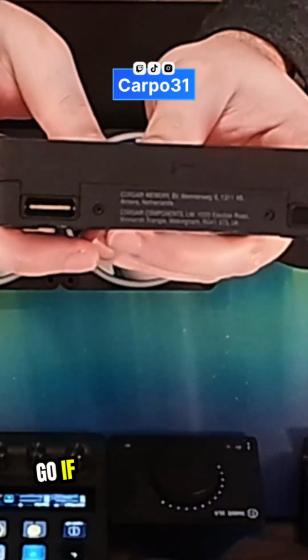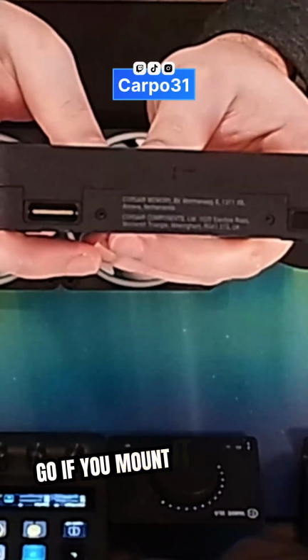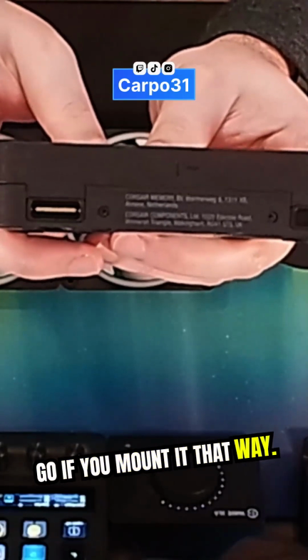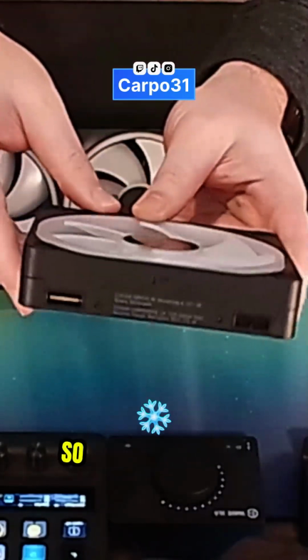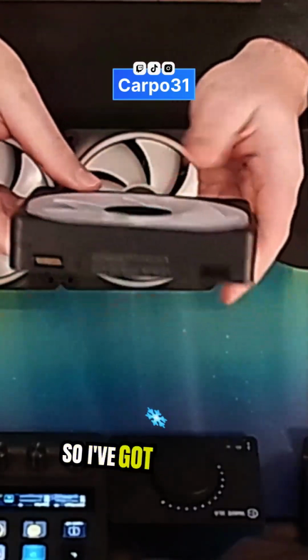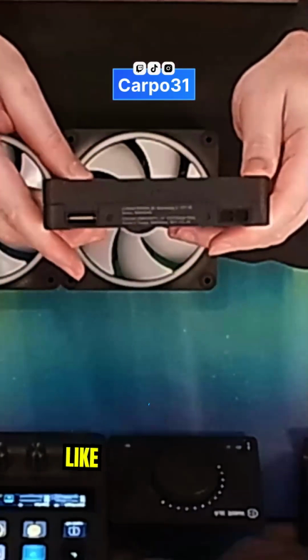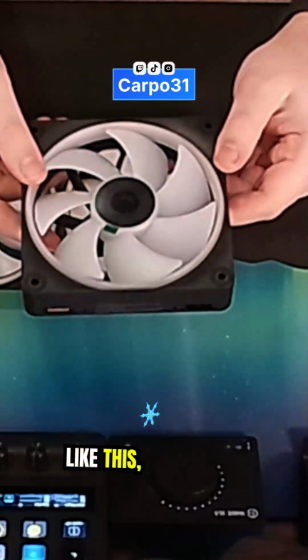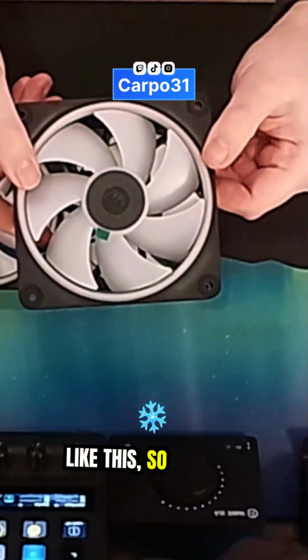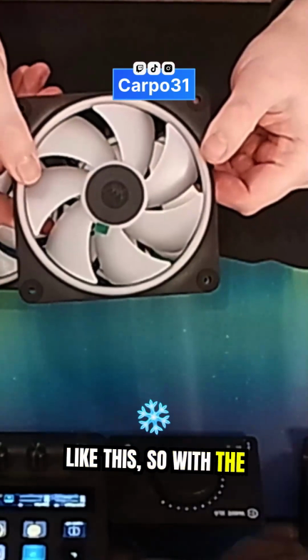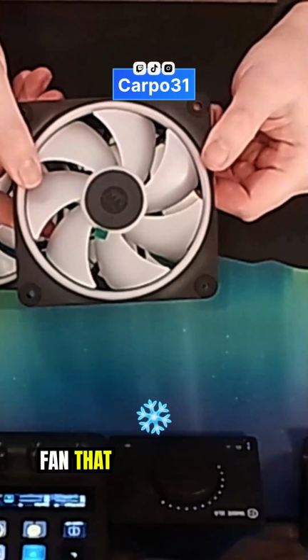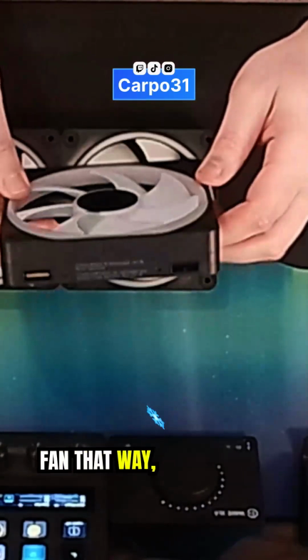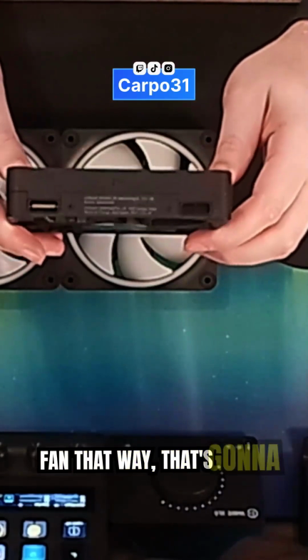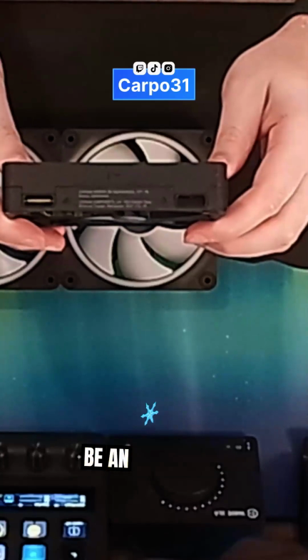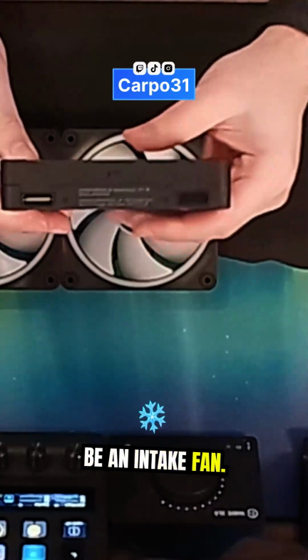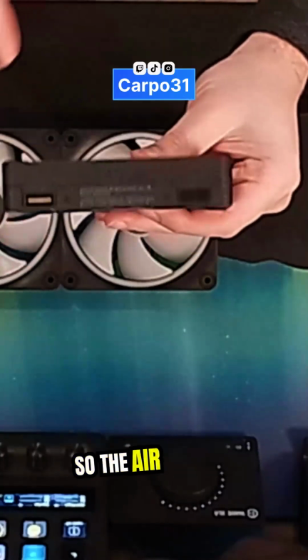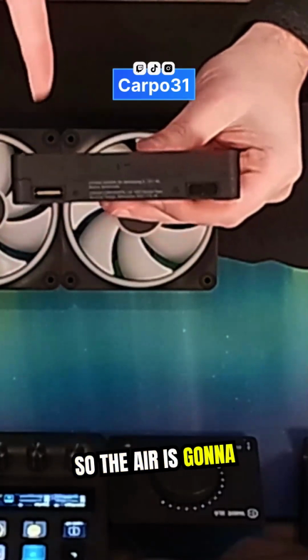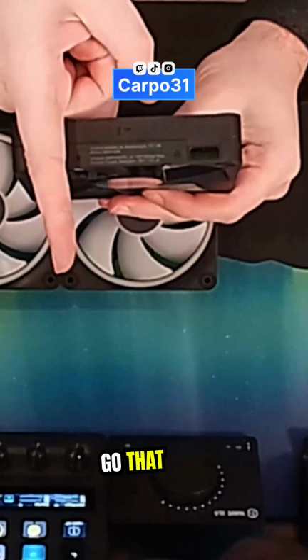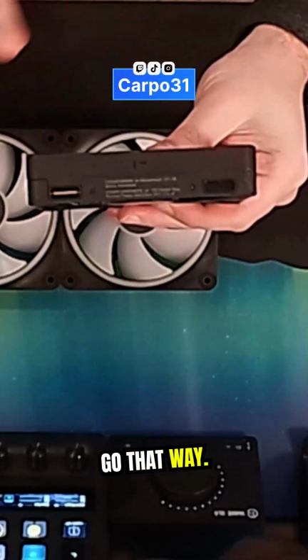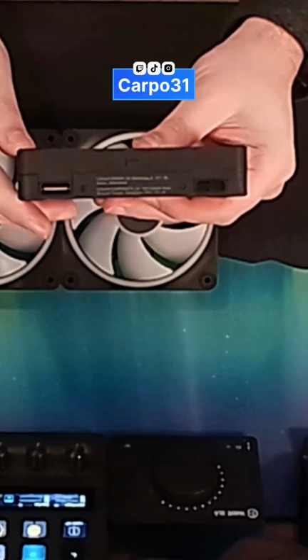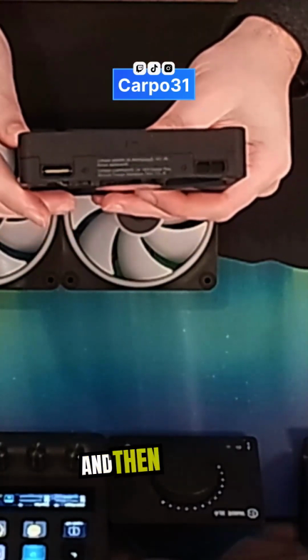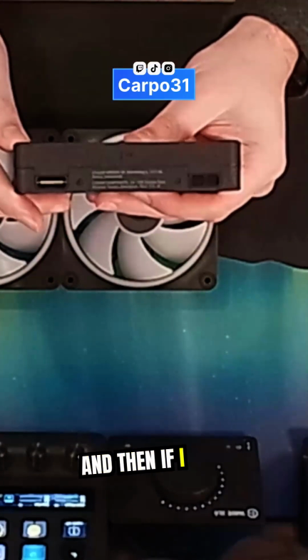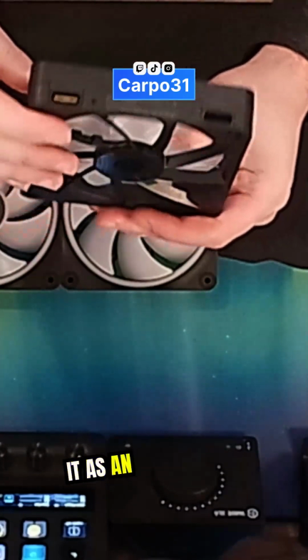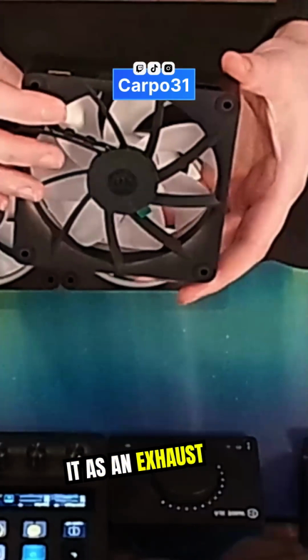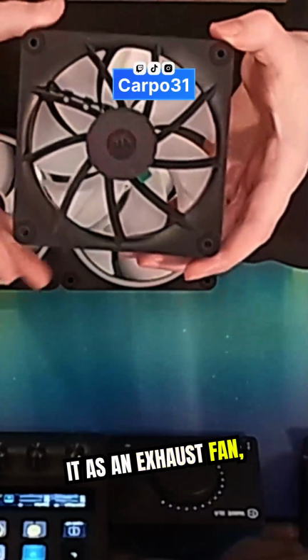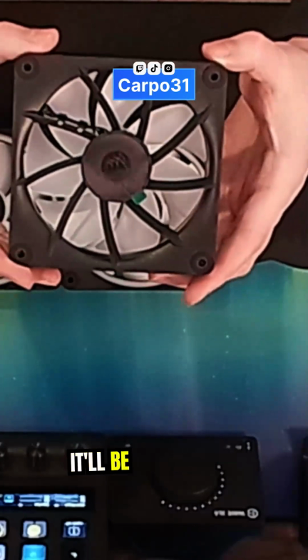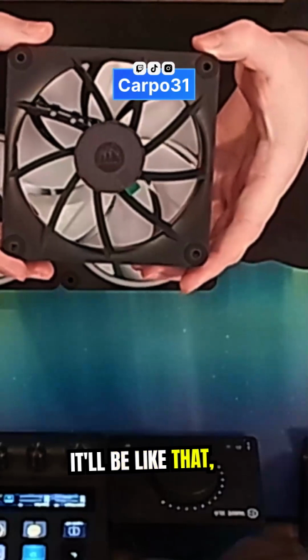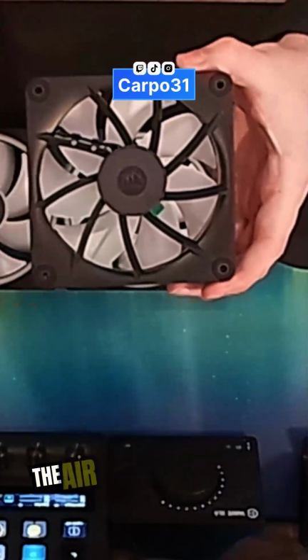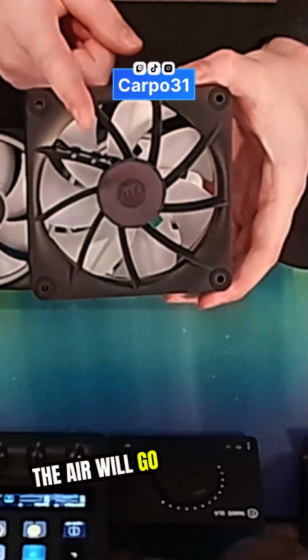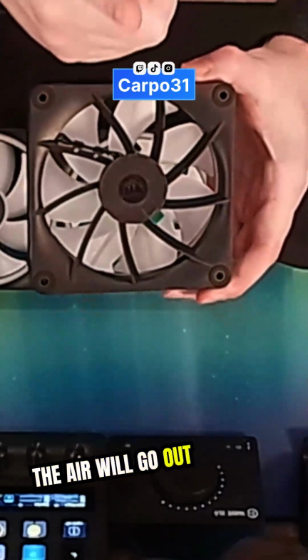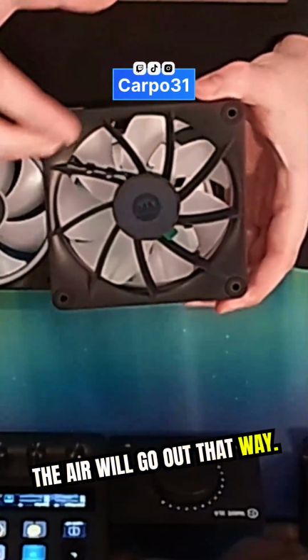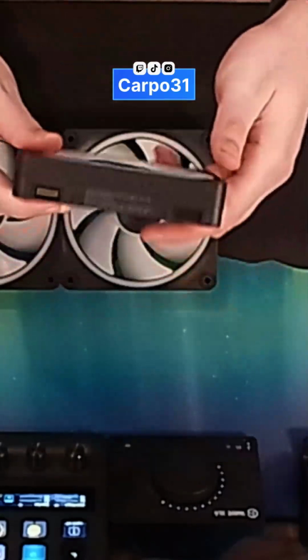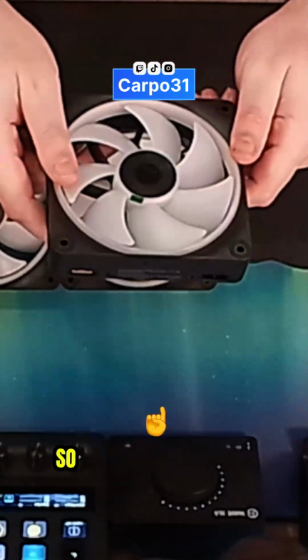I've got it mounted like this, so with the fan that way that's going to be an intake fan — the air is going to go that way. And then if I have it as an exhaust fan it'll be like that, so the air will go out that way.